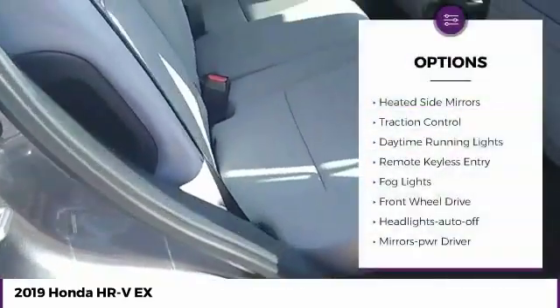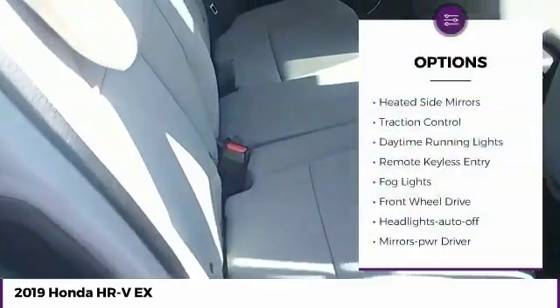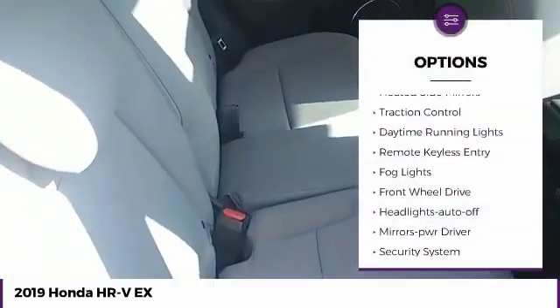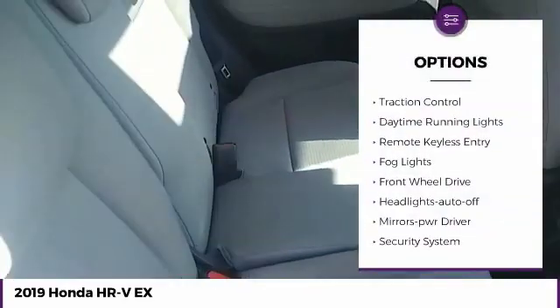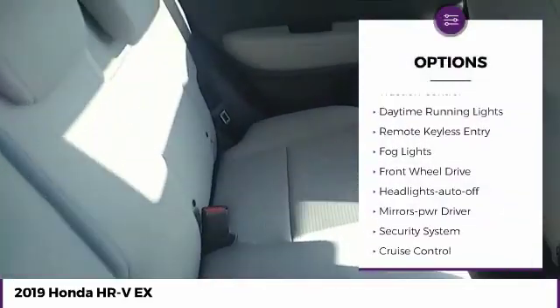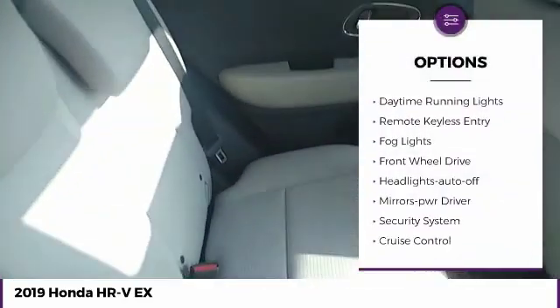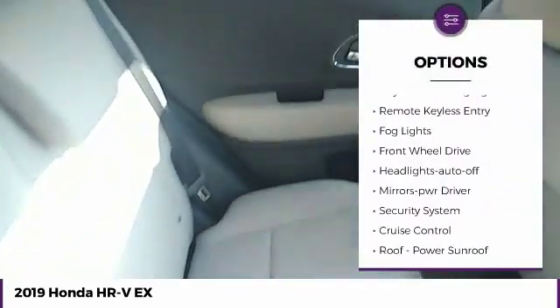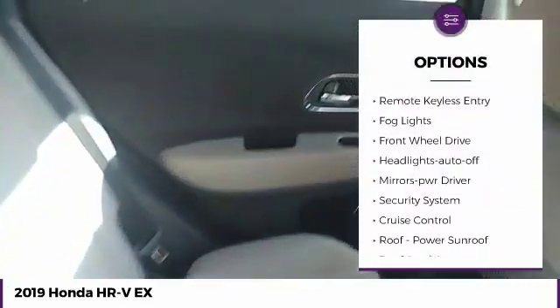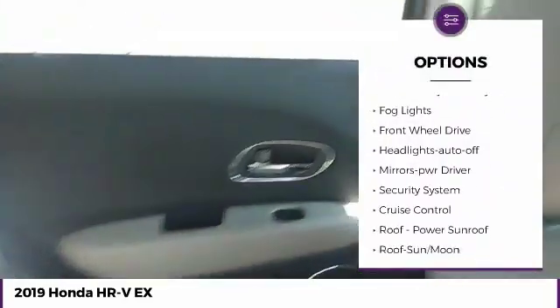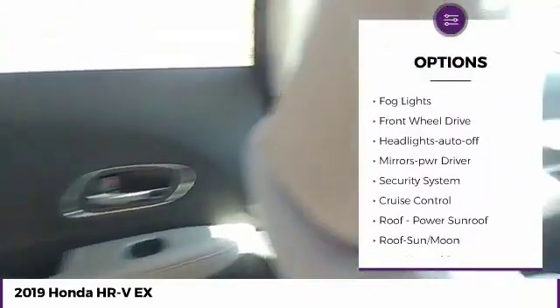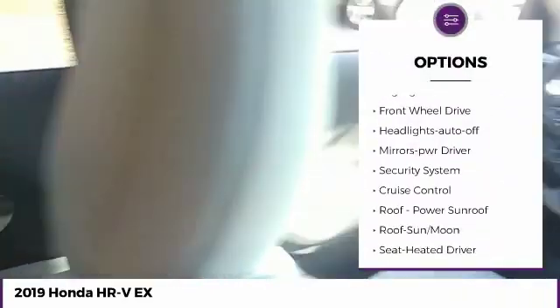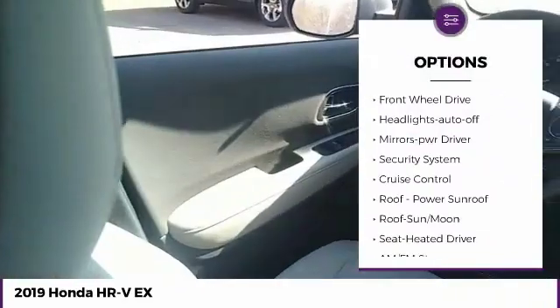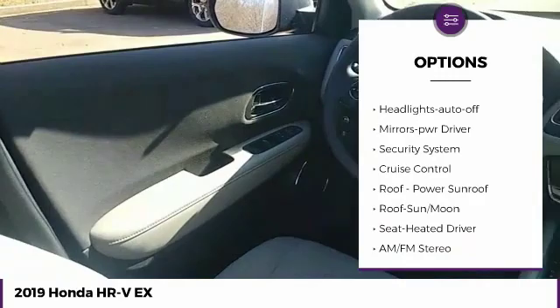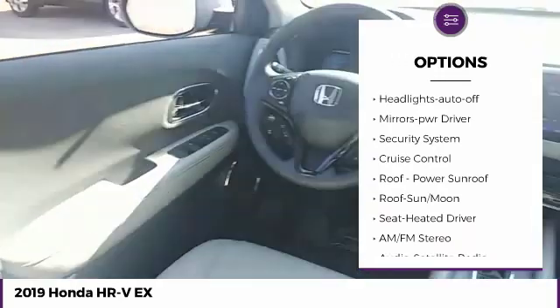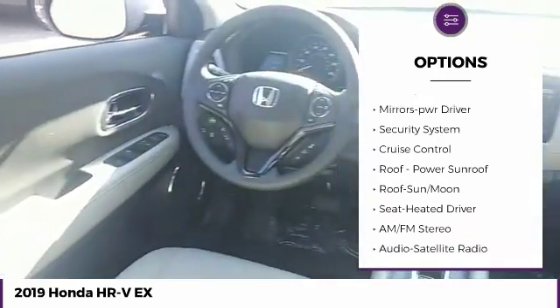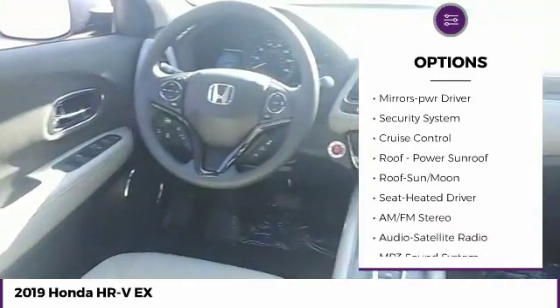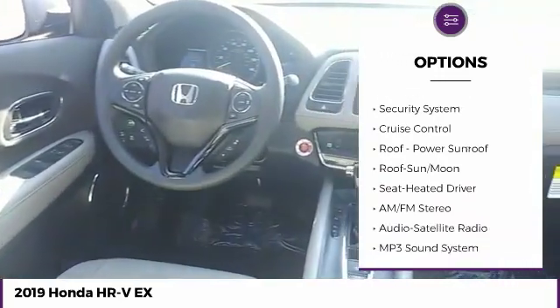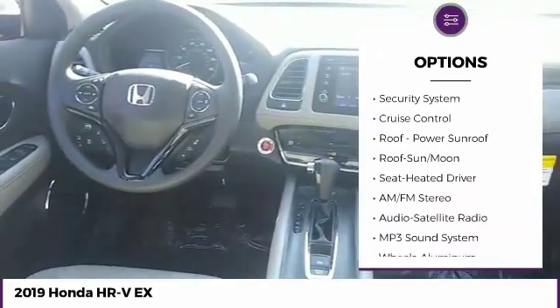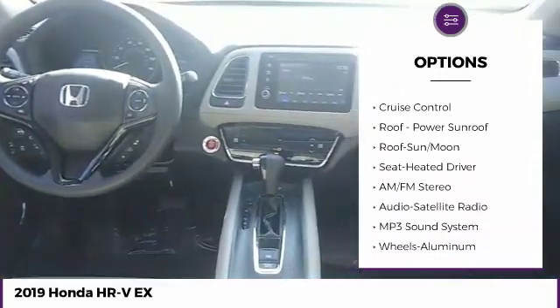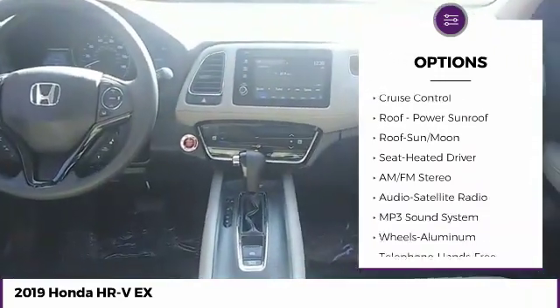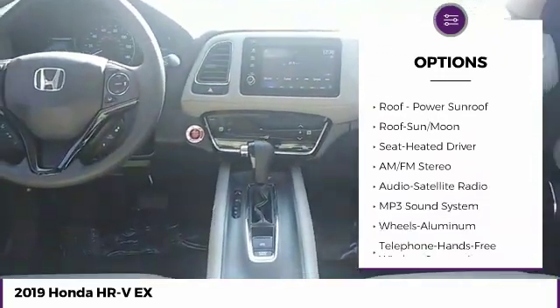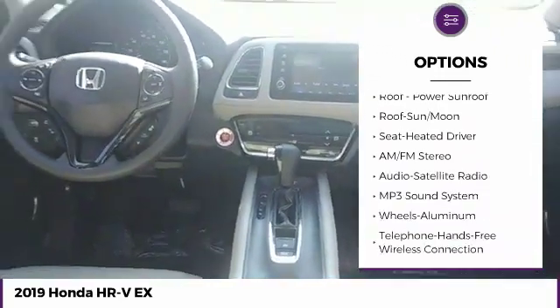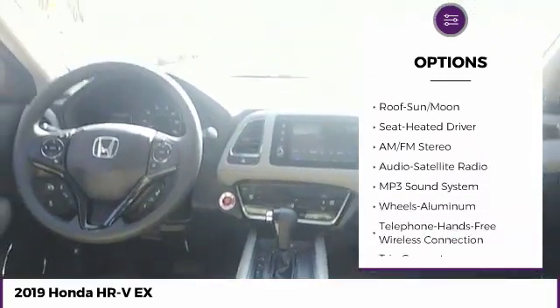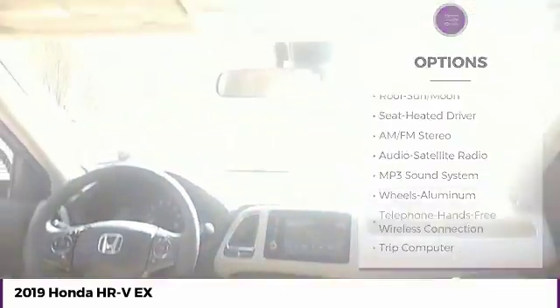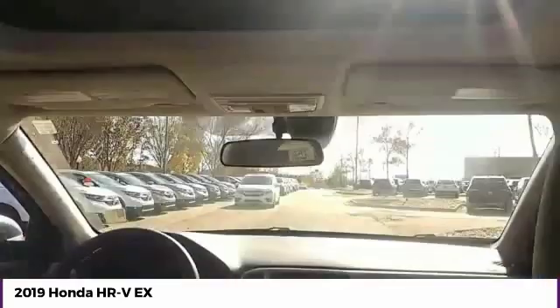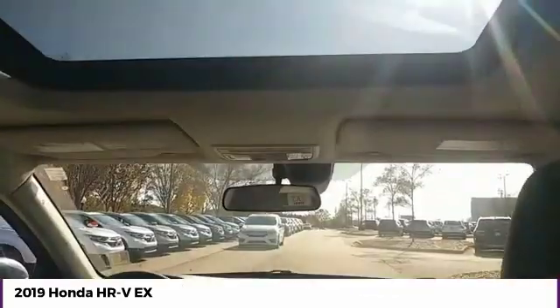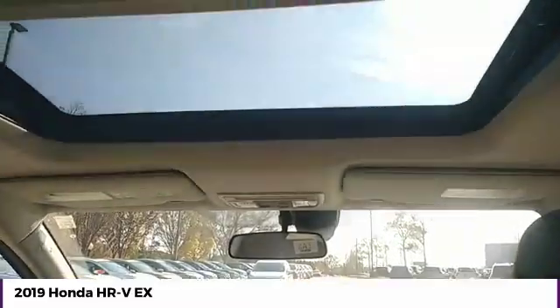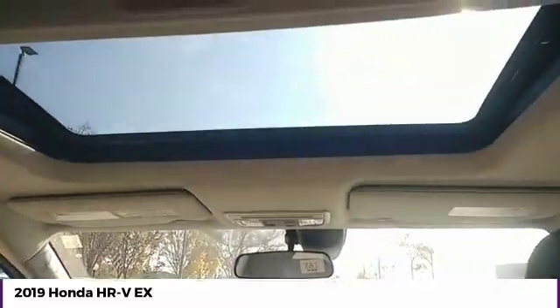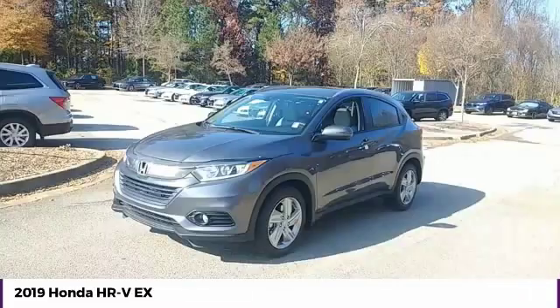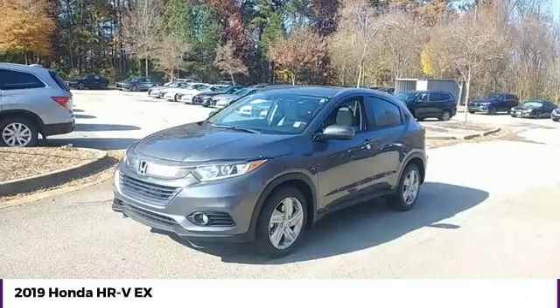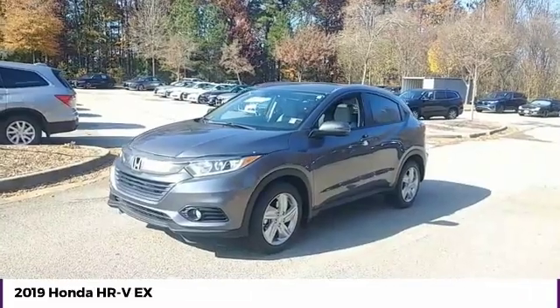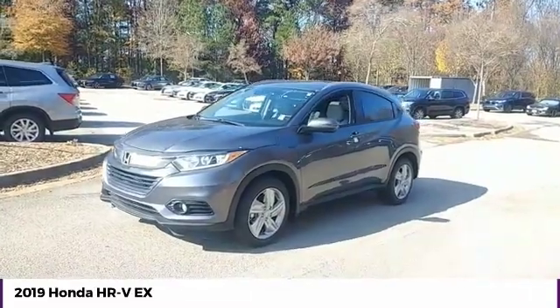Heated side mirrors, traction control, daytime running lights, remote keyless entry, fog lights, FWD, headlights auto off, mirror memory, security system, cruise control.